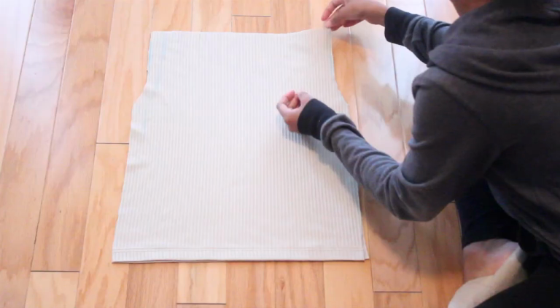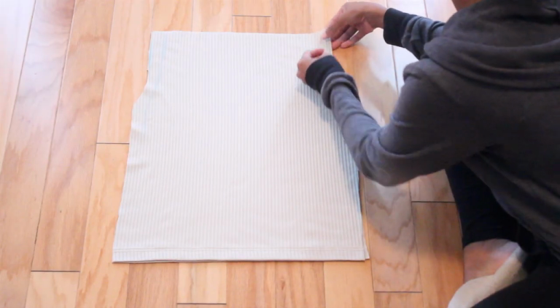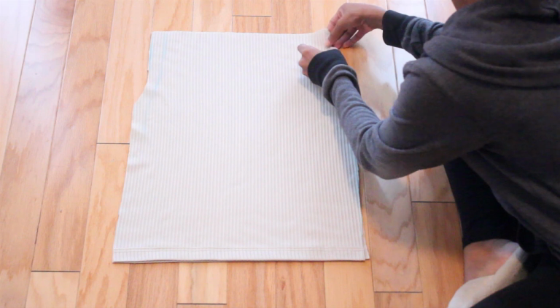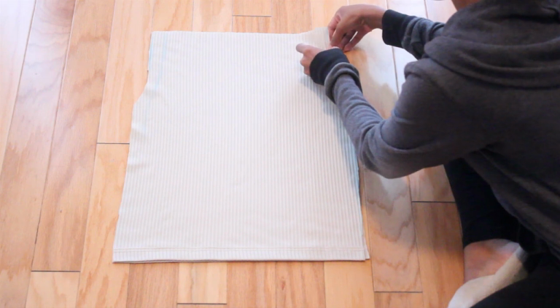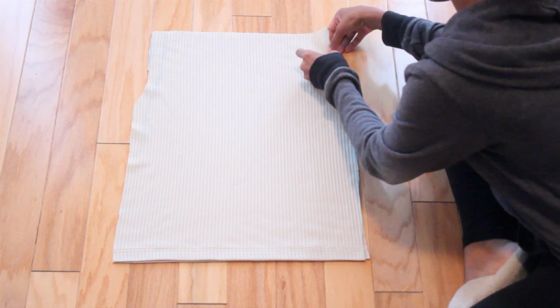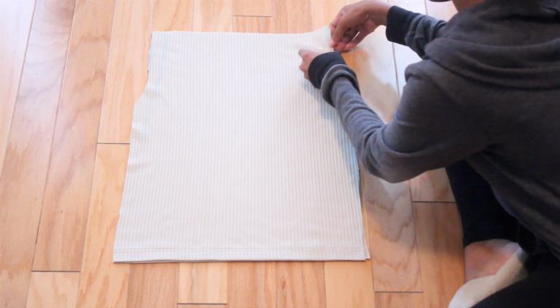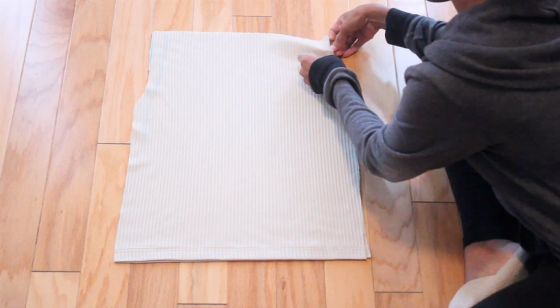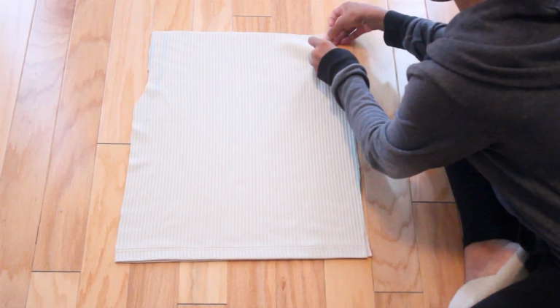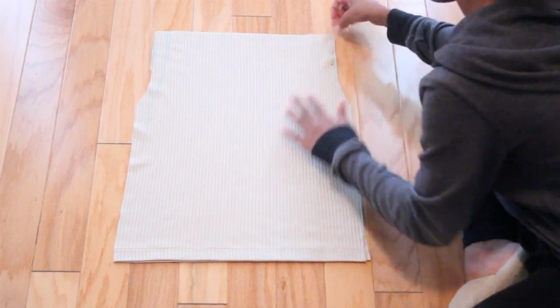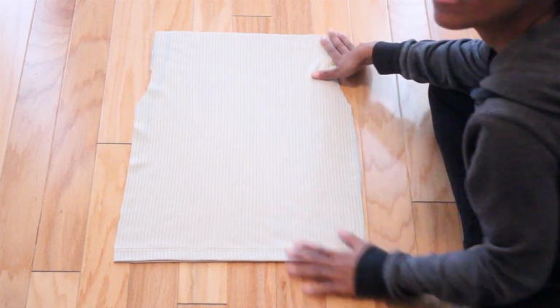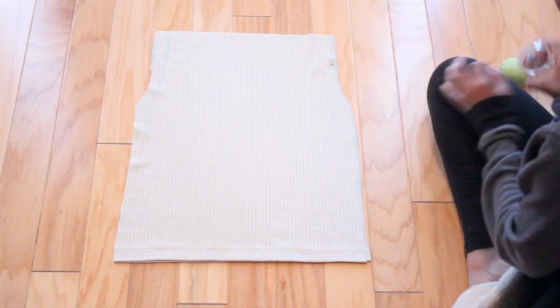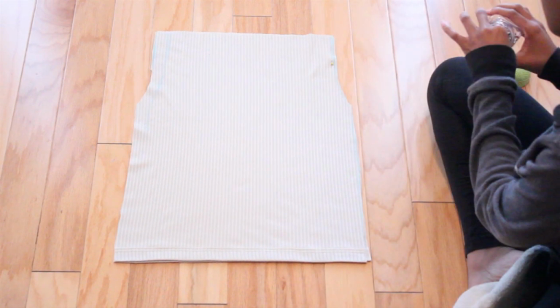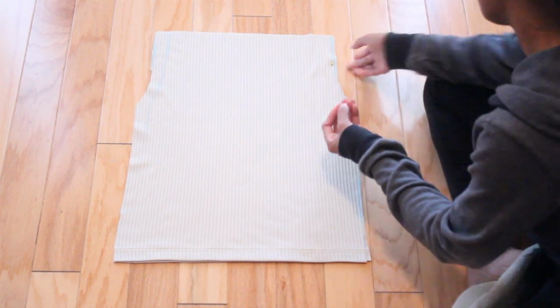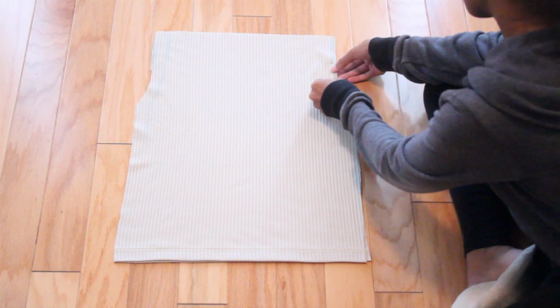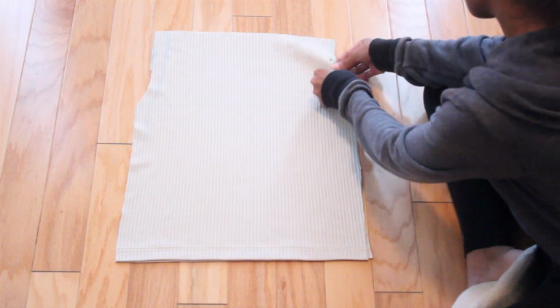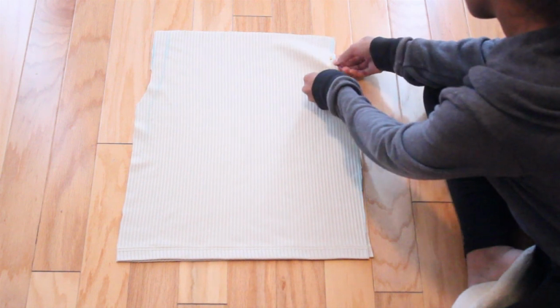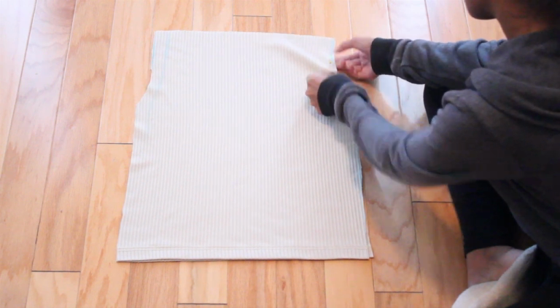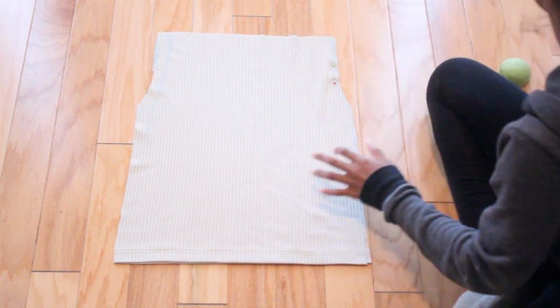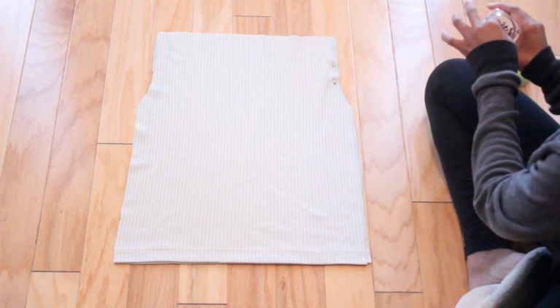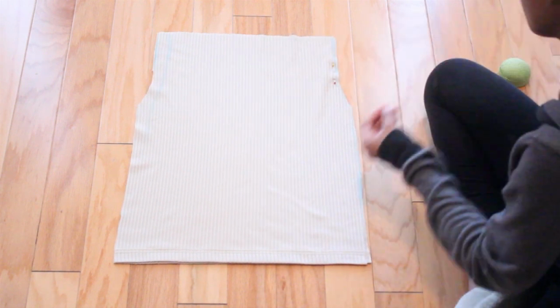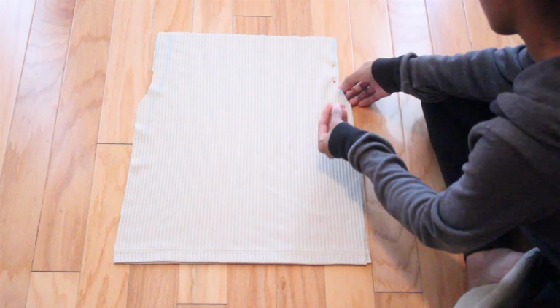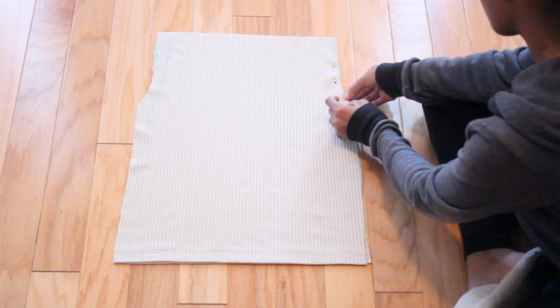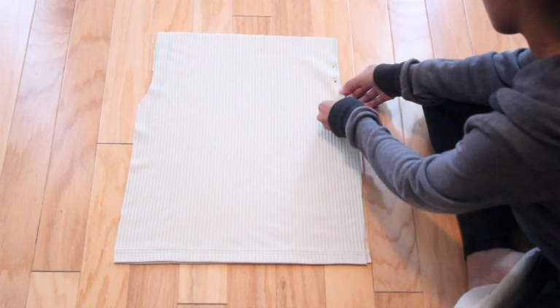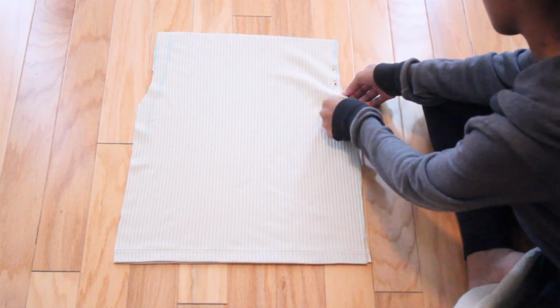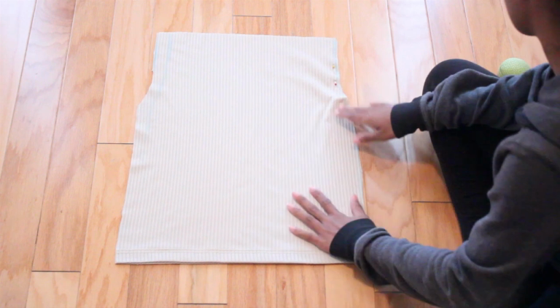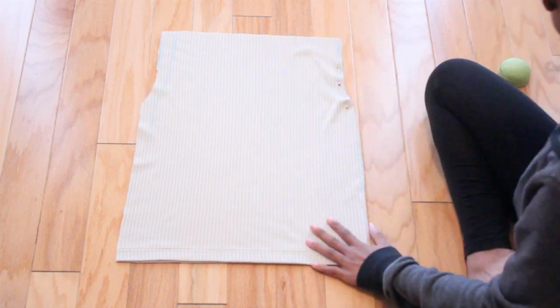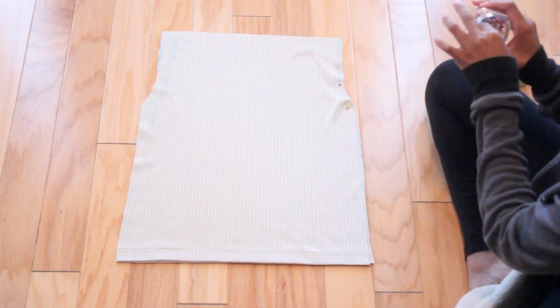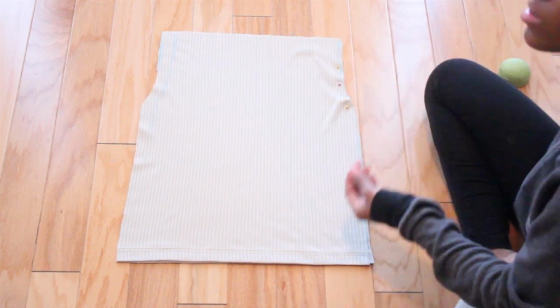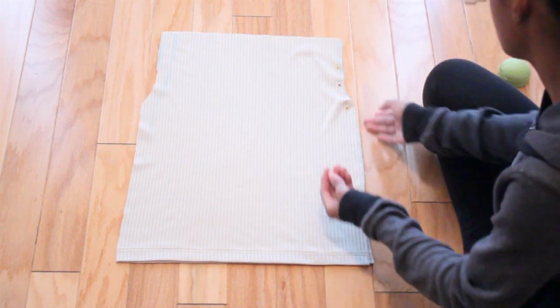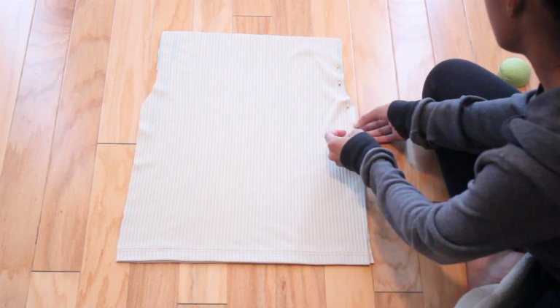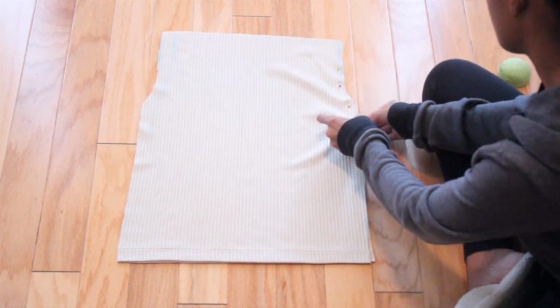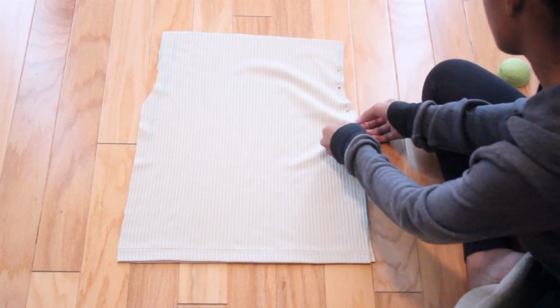Now I'm going to take my pins and I'm just going to pin down the sides of the skirt. The bottom of the skirt already has the hem from the shirt that you used. If you want, you can always try this skirt on and take it in if you have to after you get done sewing.